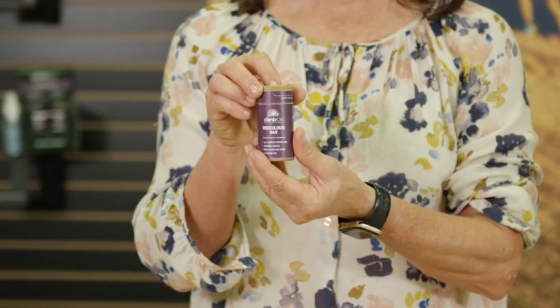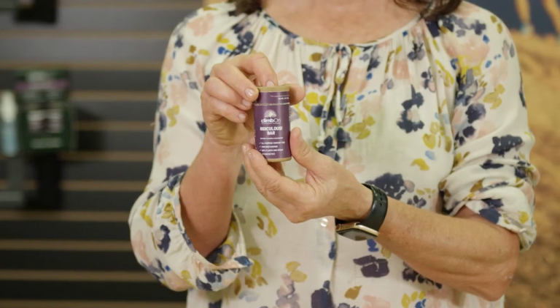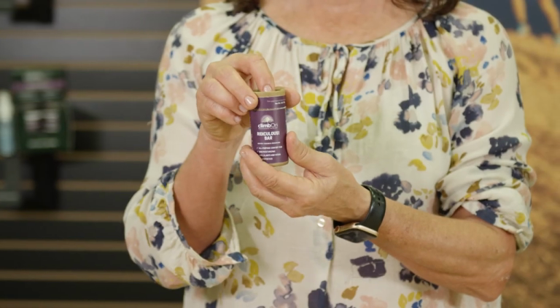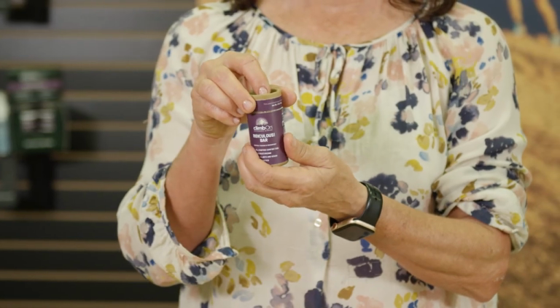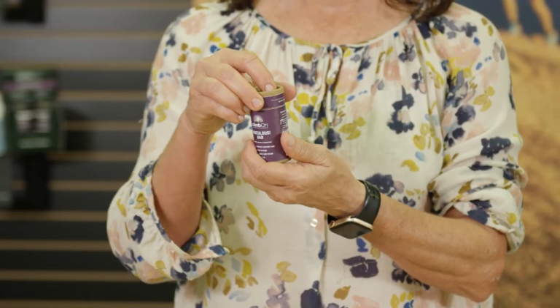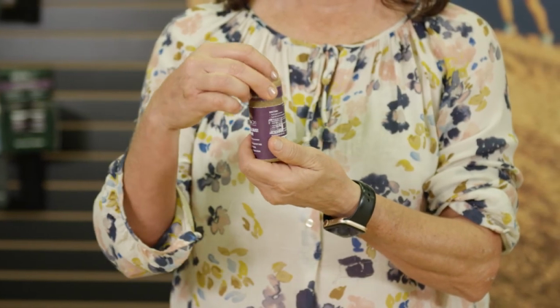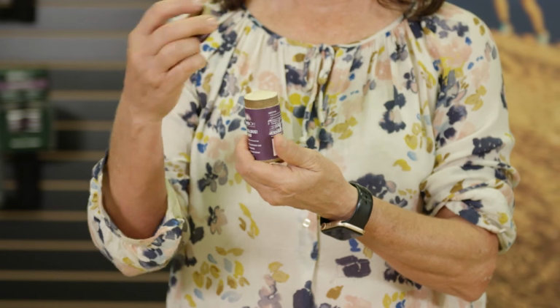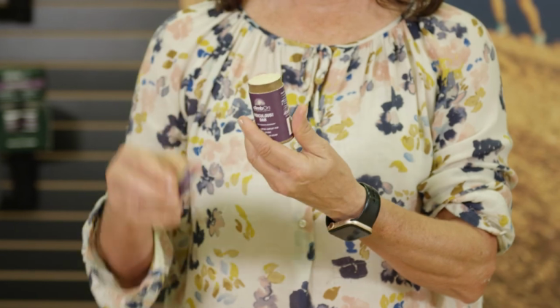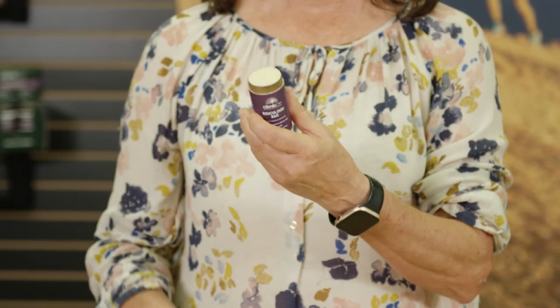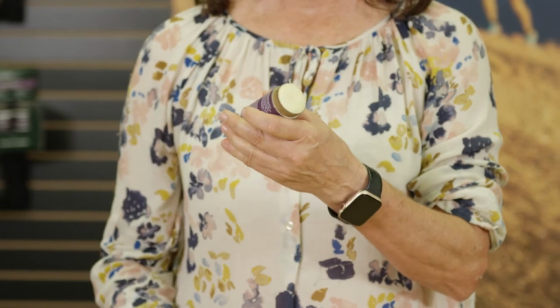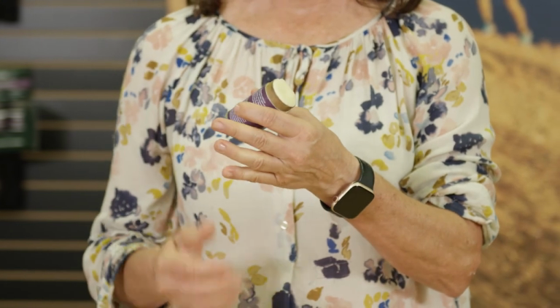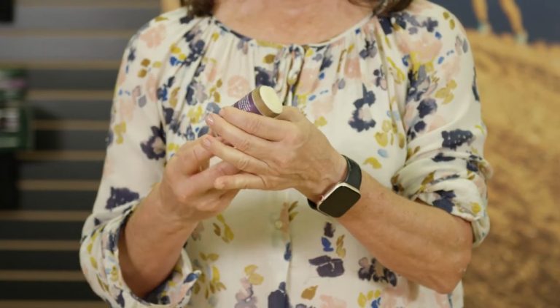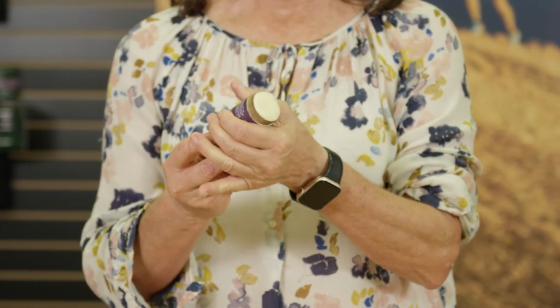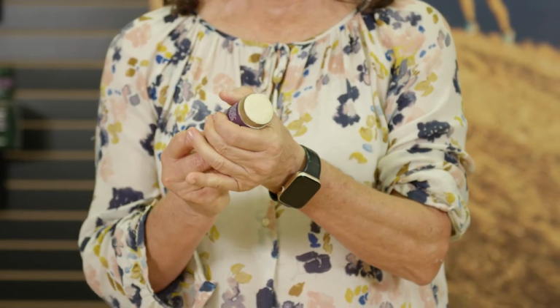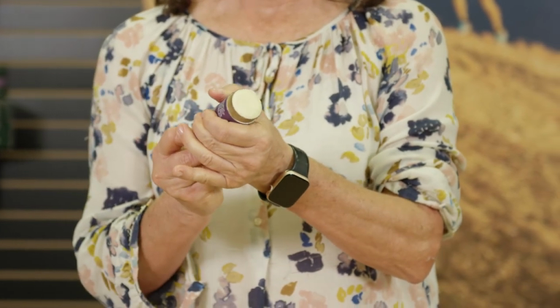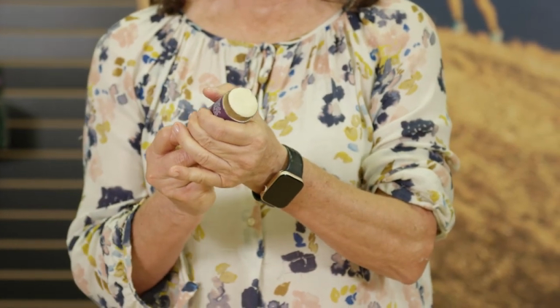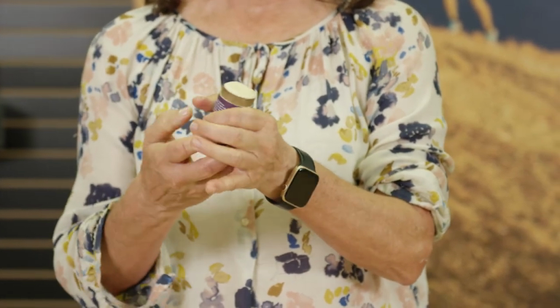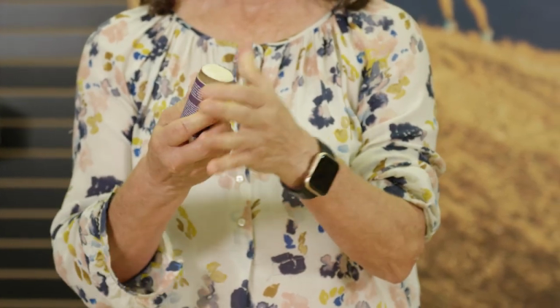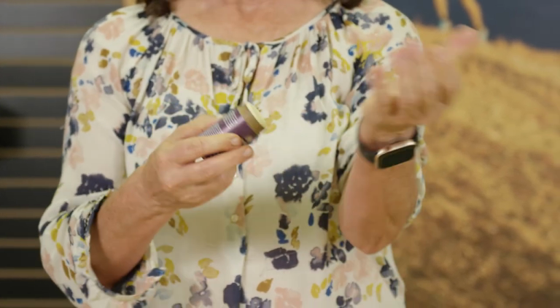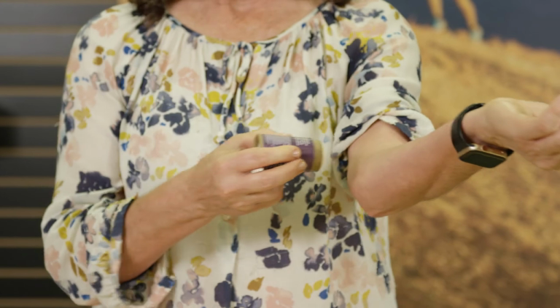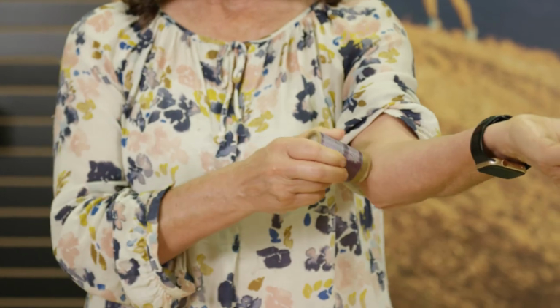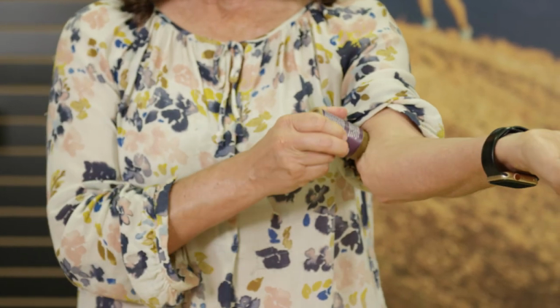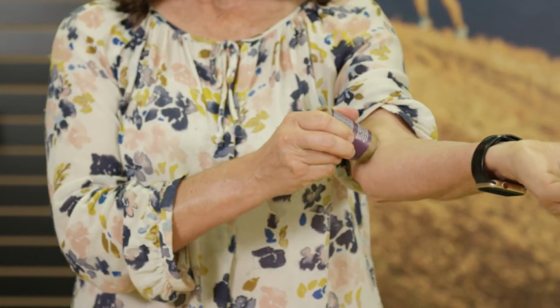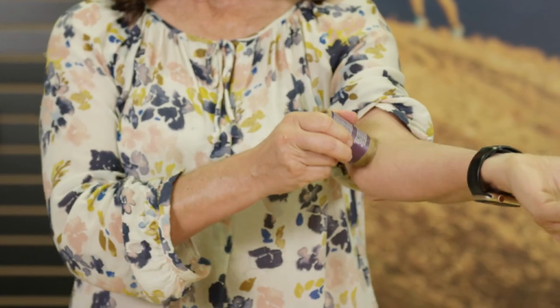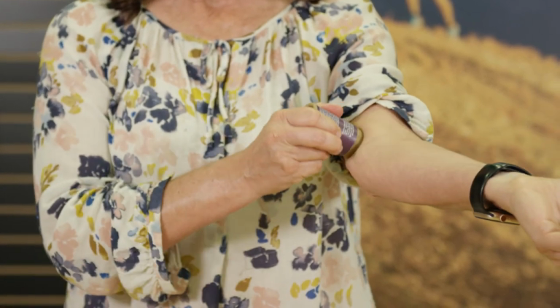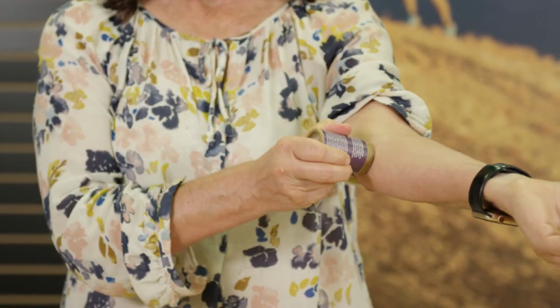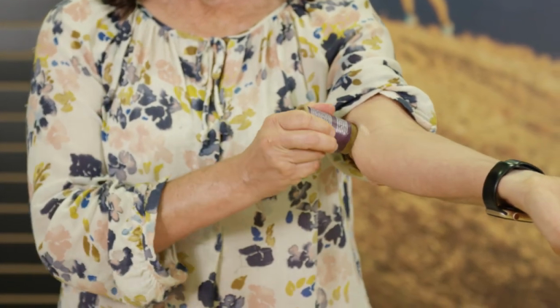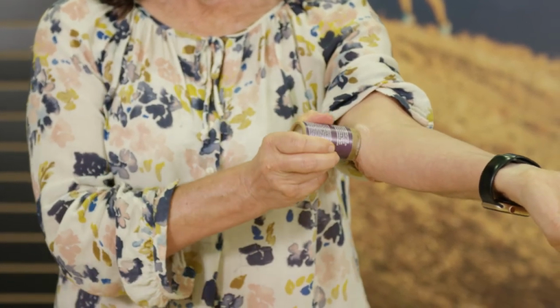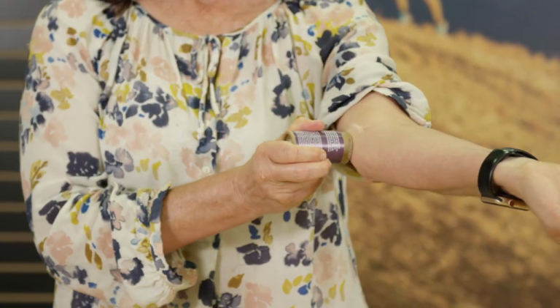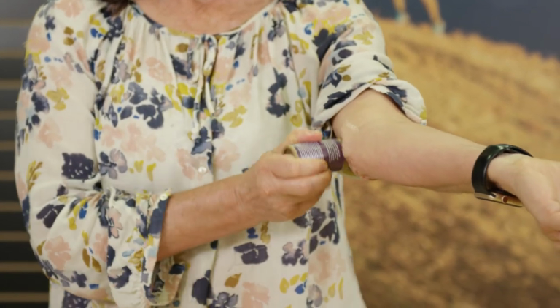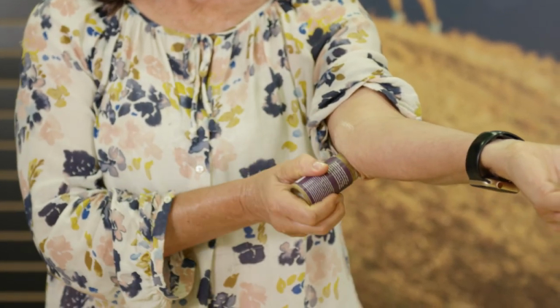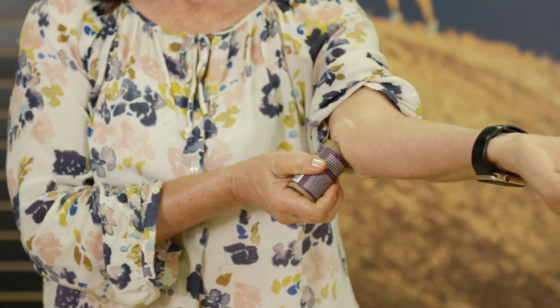How do you use this product? You twist off the top, you push it up from the bottom, and you apply directly to the skin wherever you need relief — whether it's your thighs, your shoulders, your feet, your calves, wherever you need it. It's awesome.